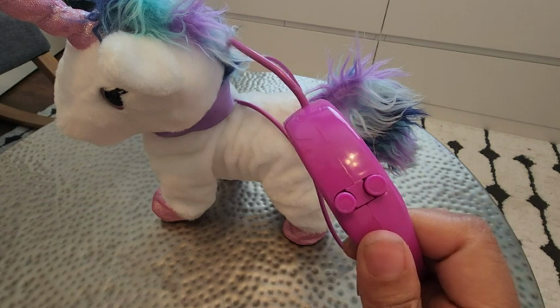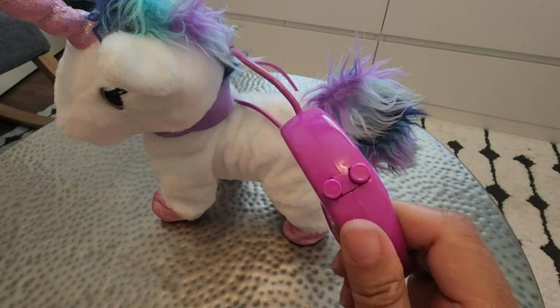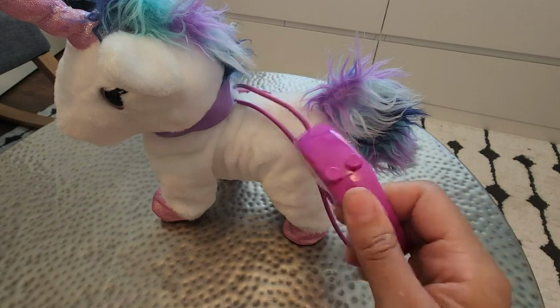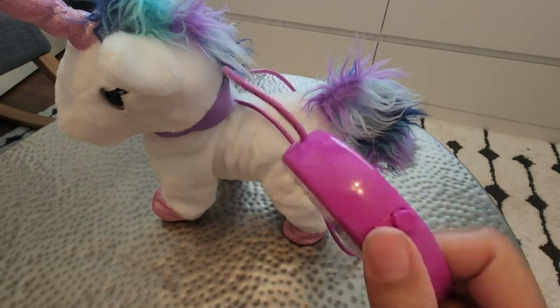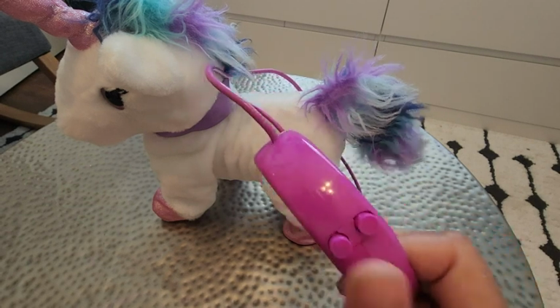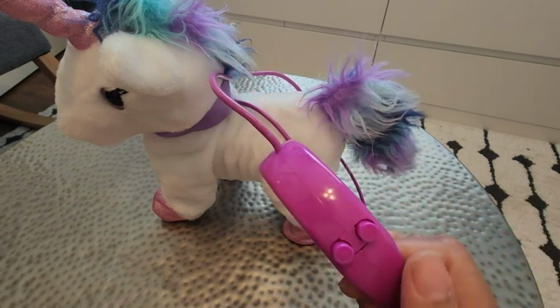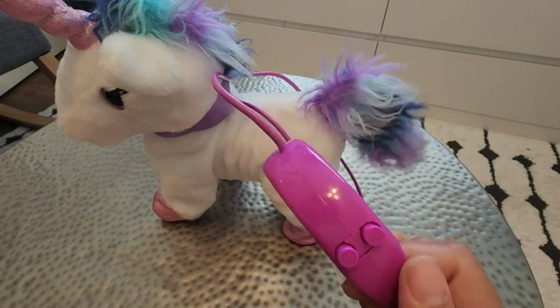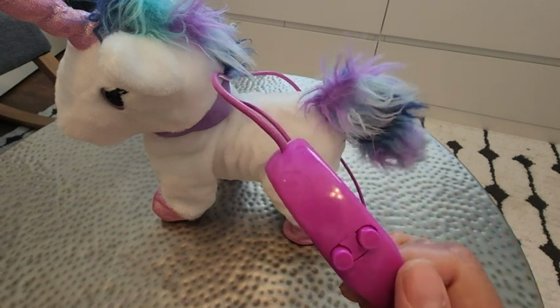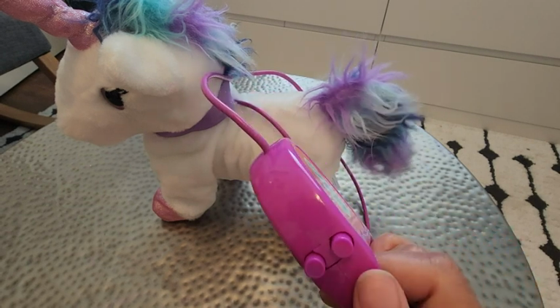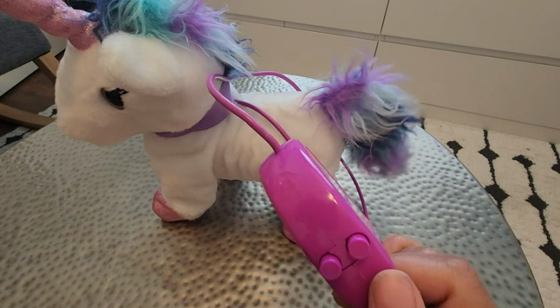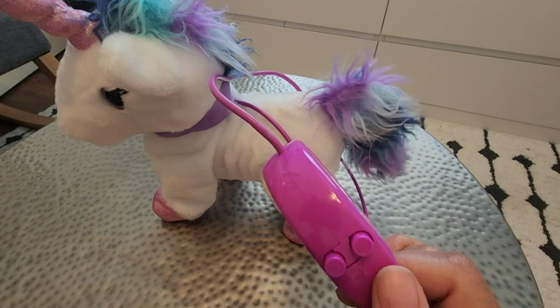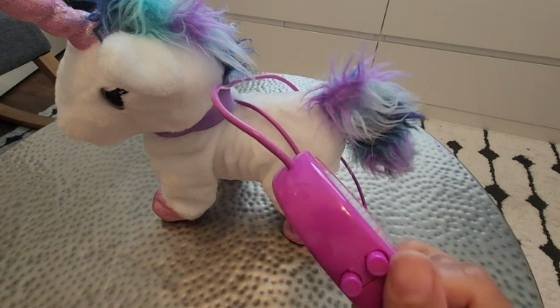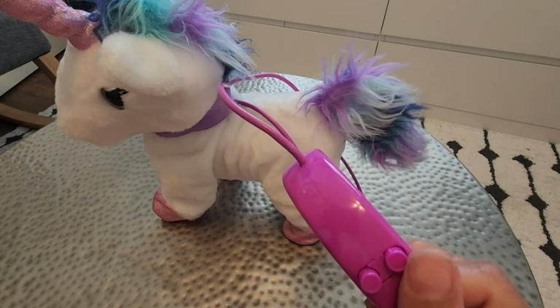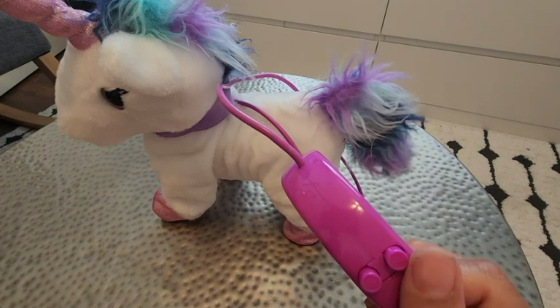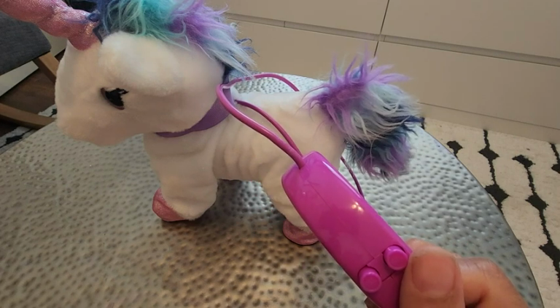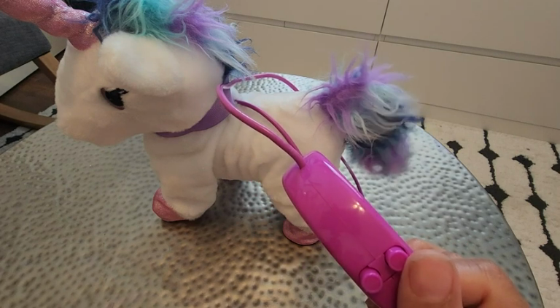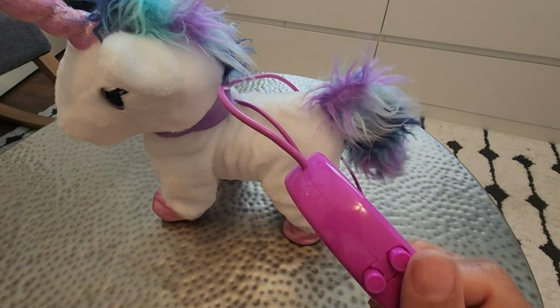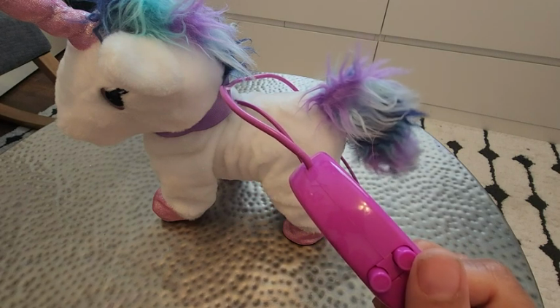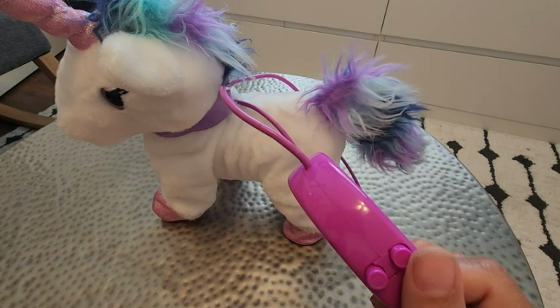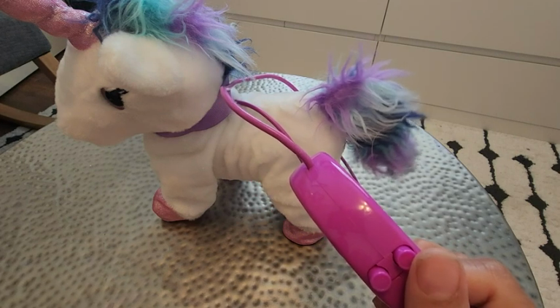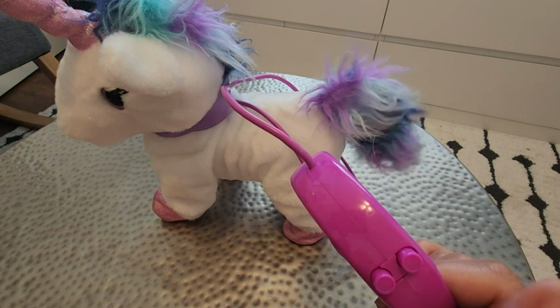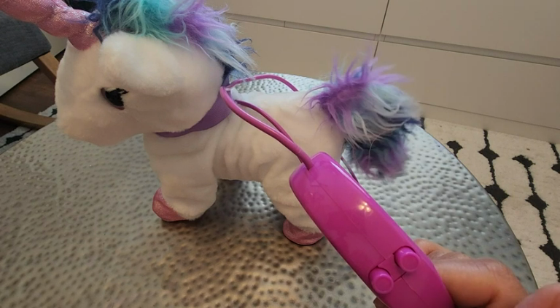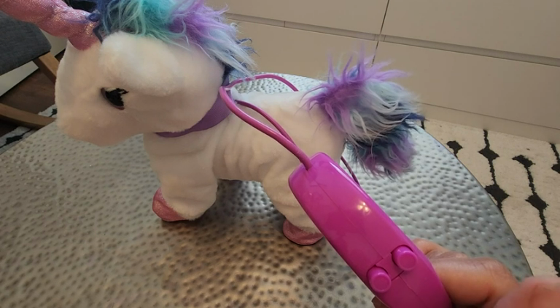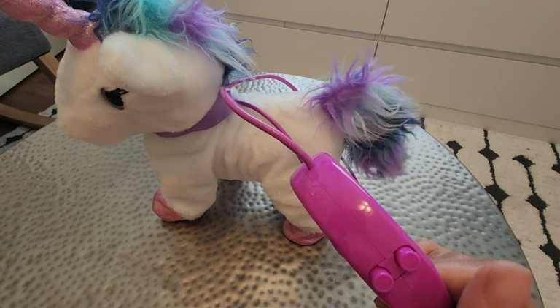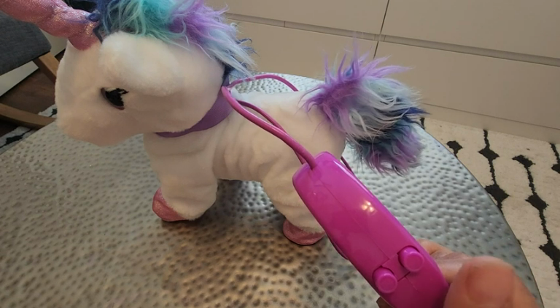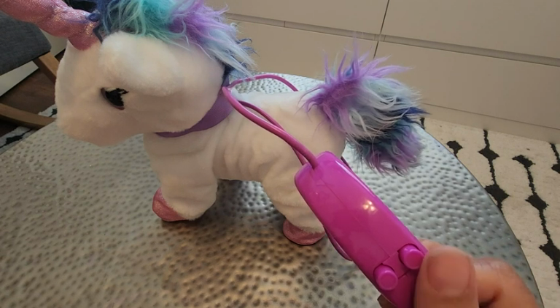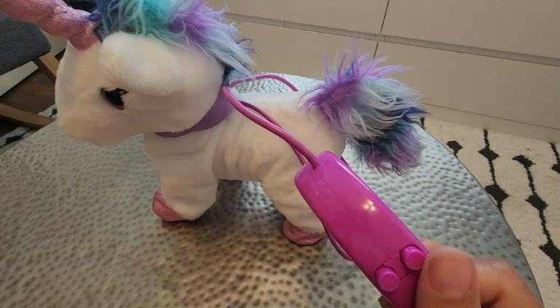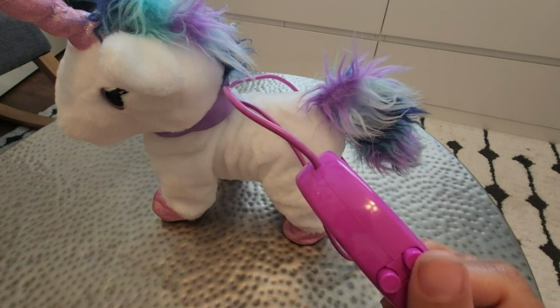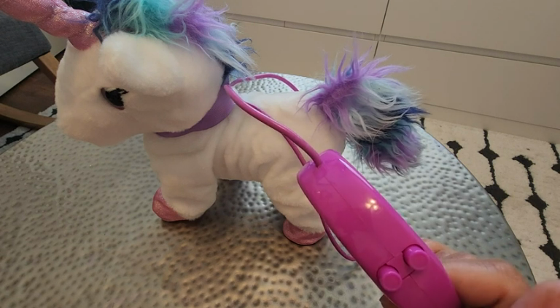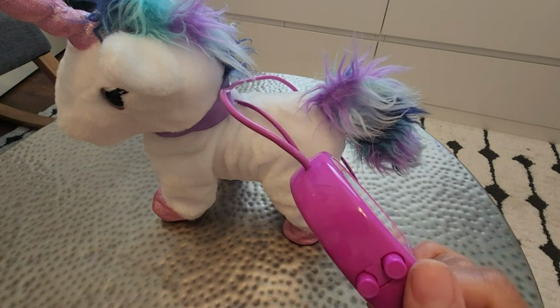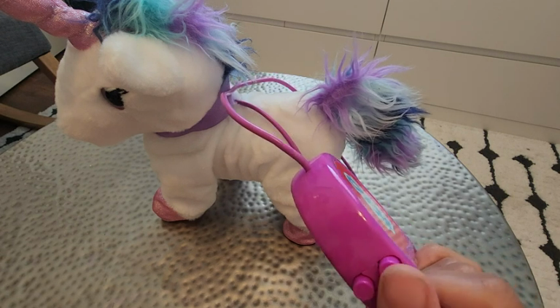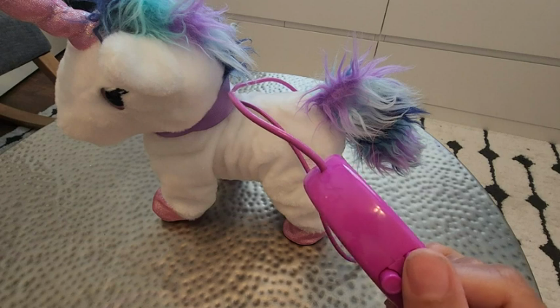I'm going to demonstrate for you. I'll start with the tail. Unicorns do sound like horses. And then we're going to walk.